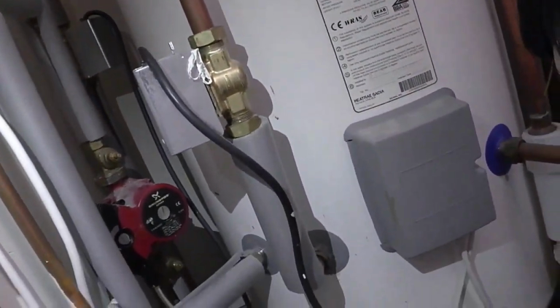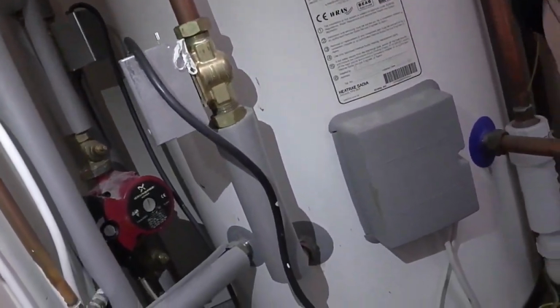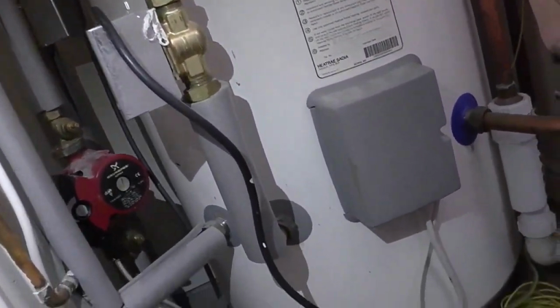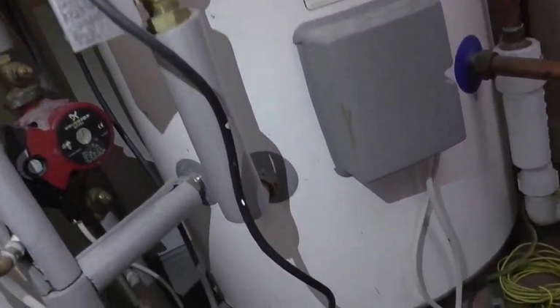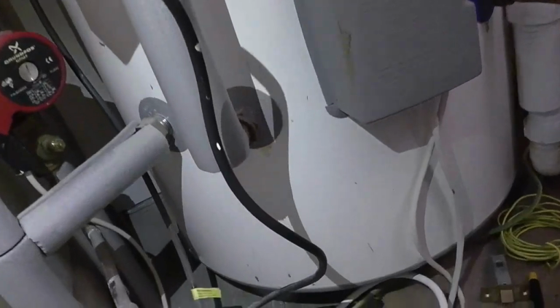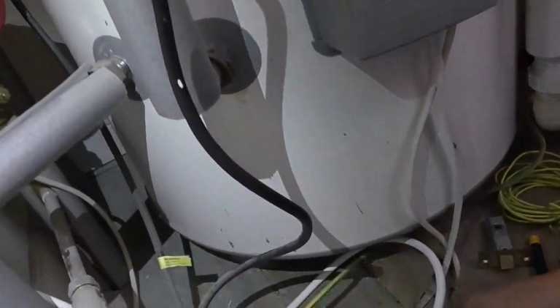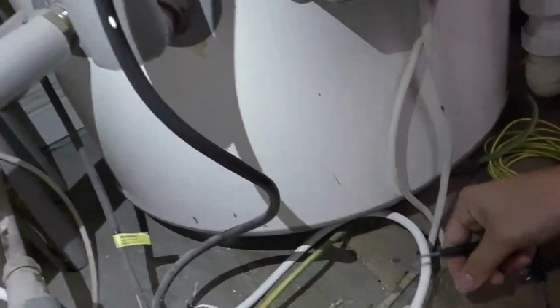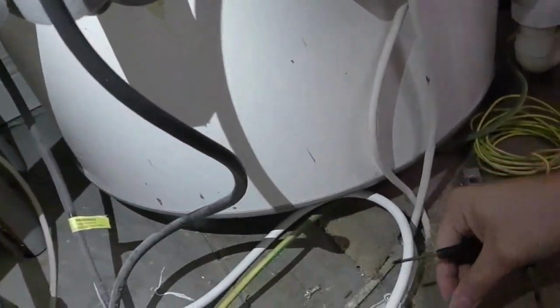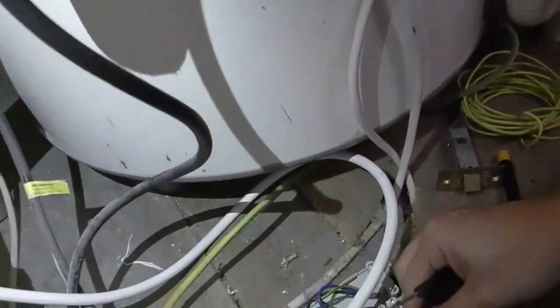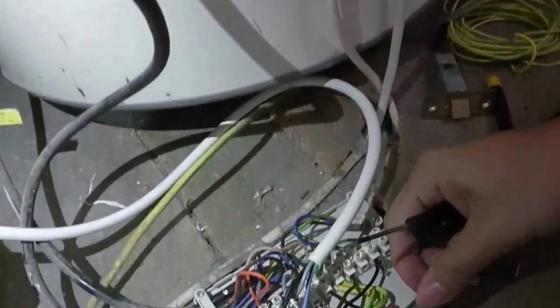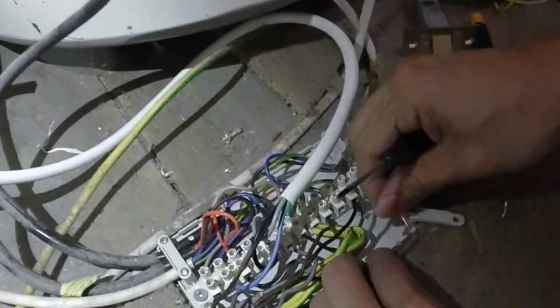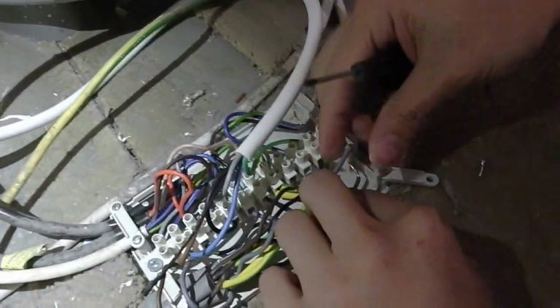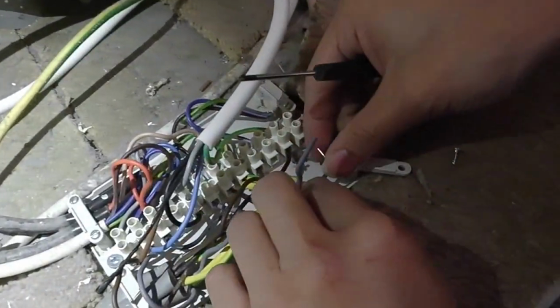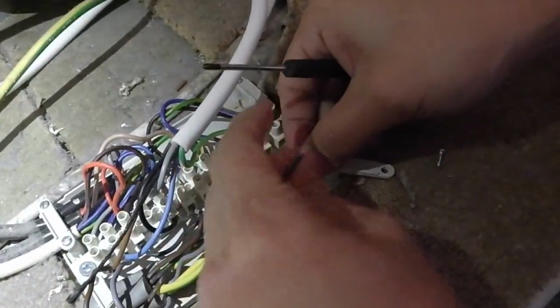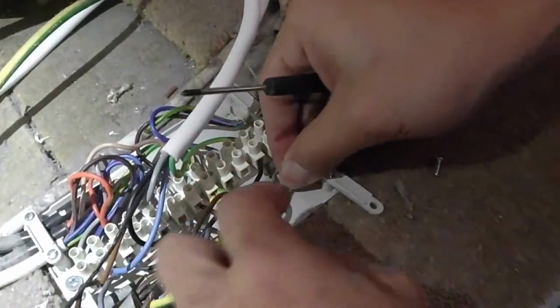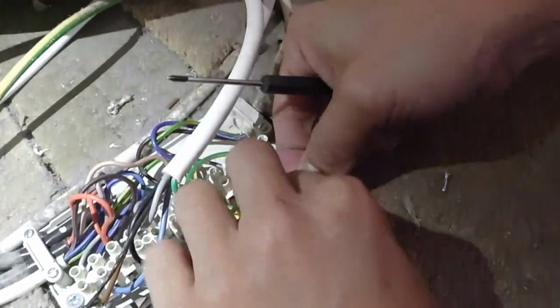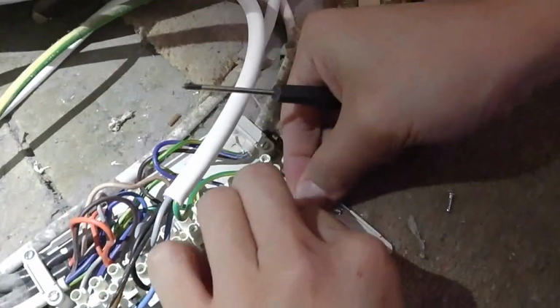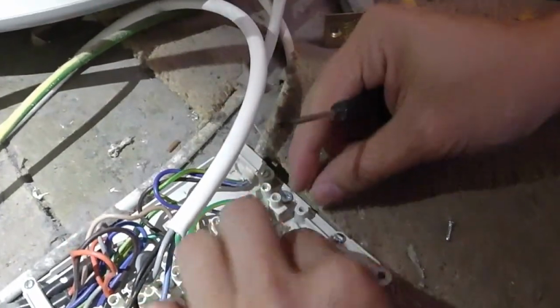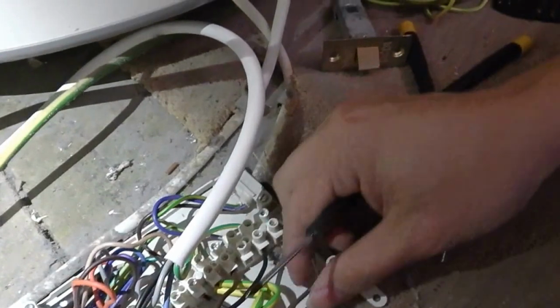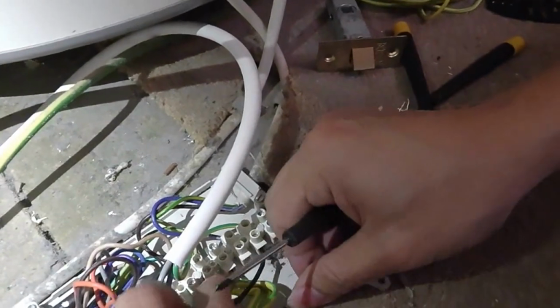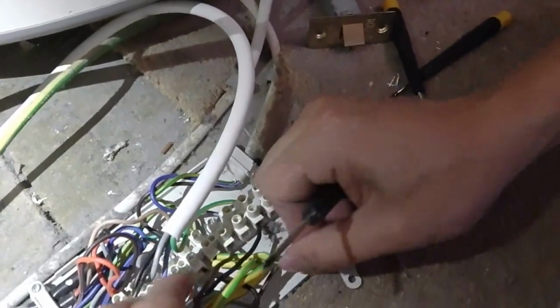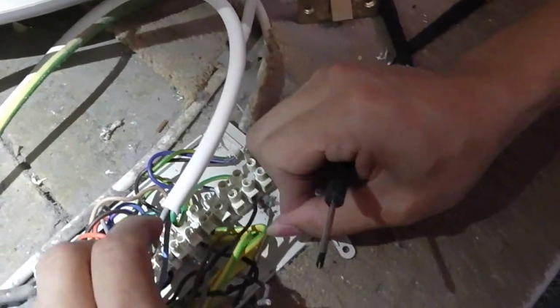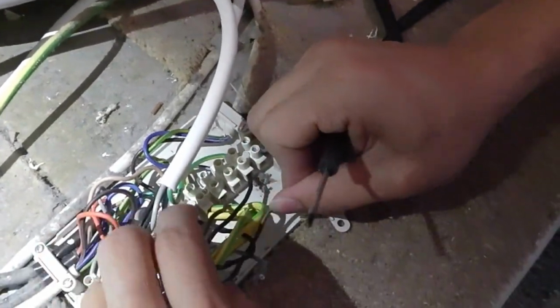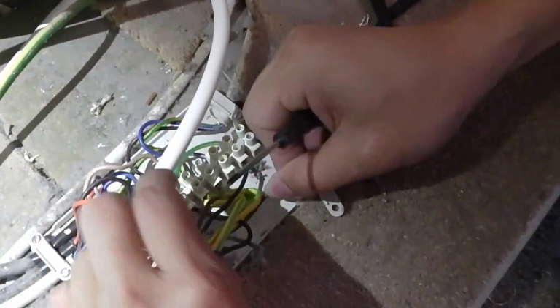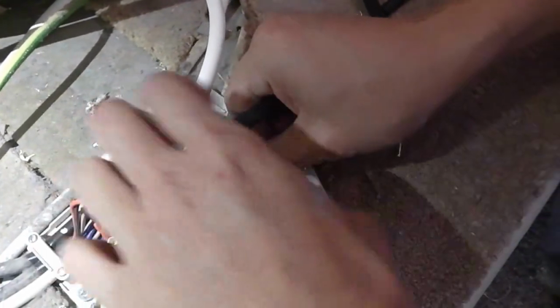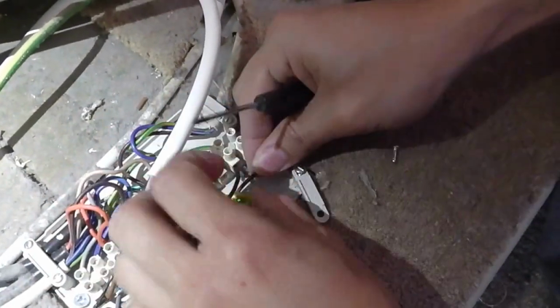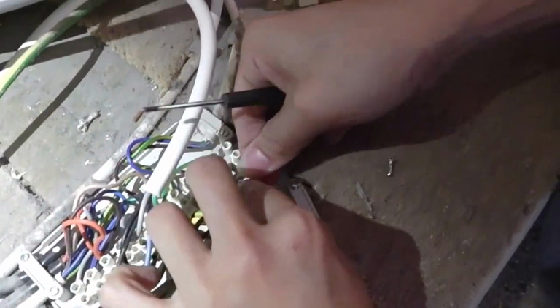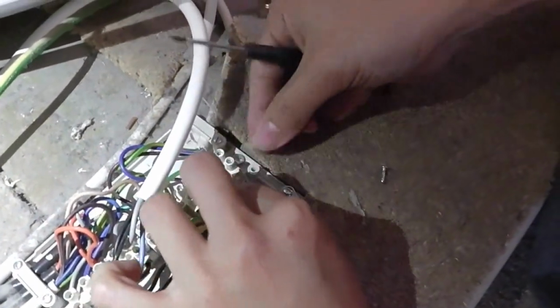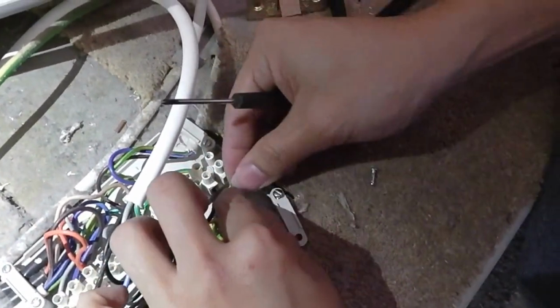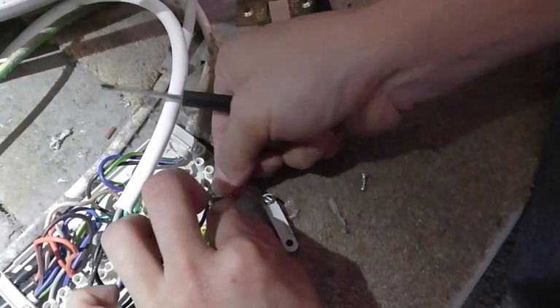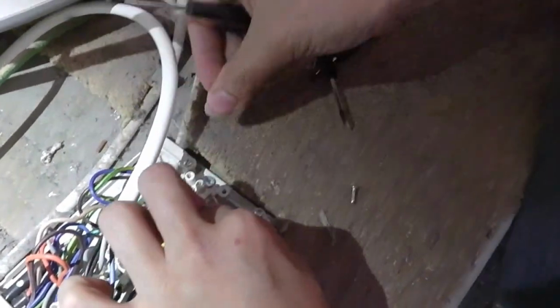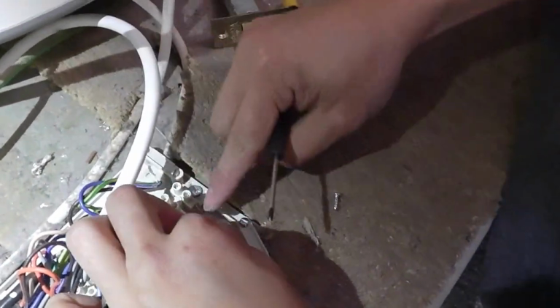For the live brown wire, we're not going to use that either, because it will not need to be powered. So we can either secure that off, or I'm just going to put it into an empty slot.